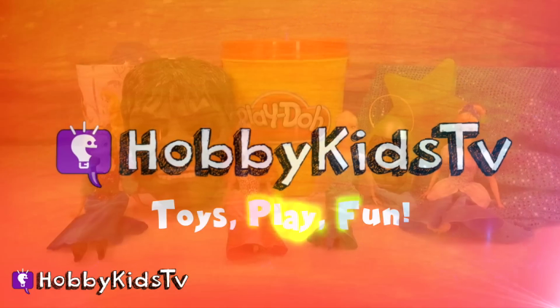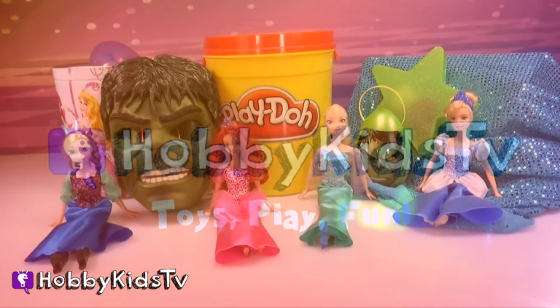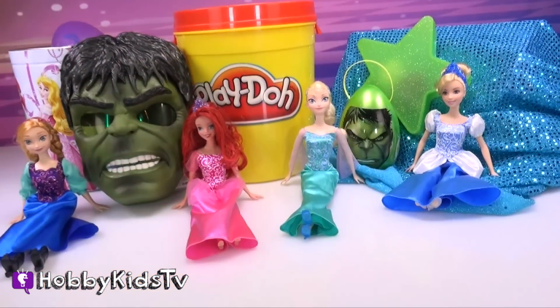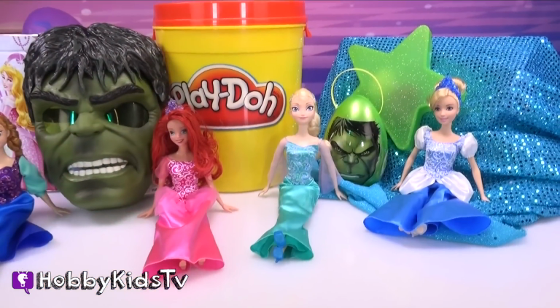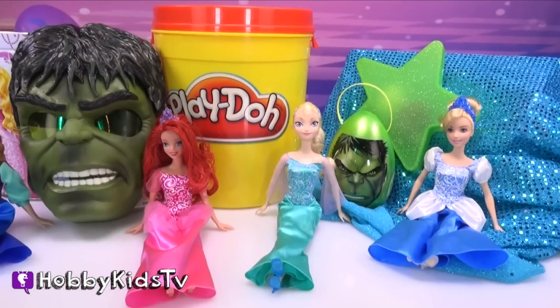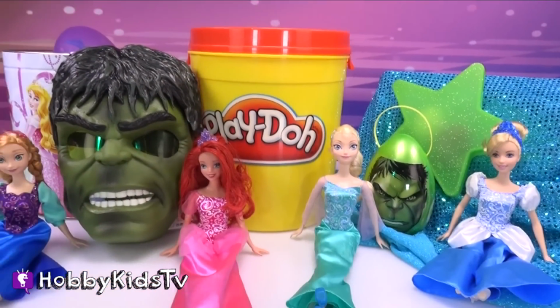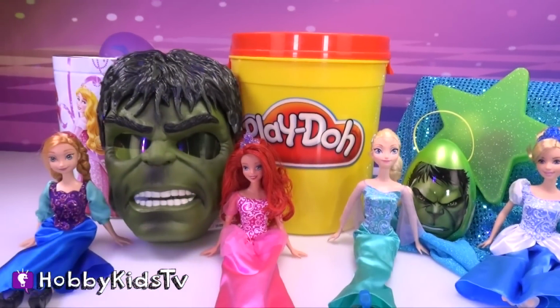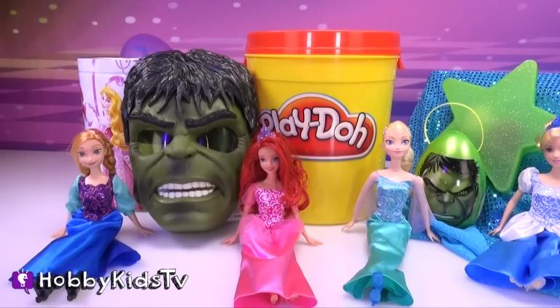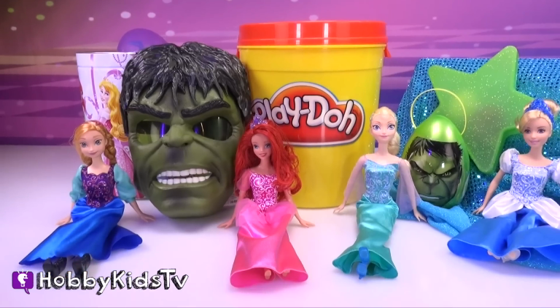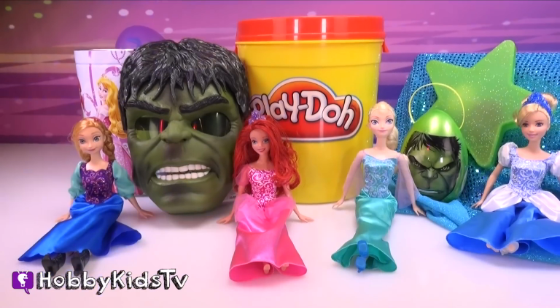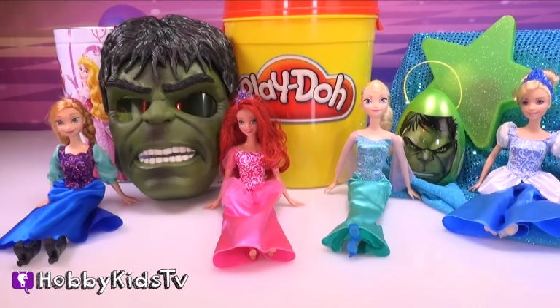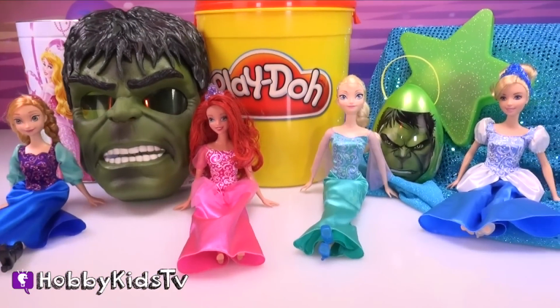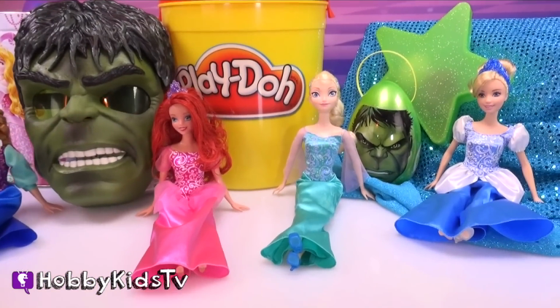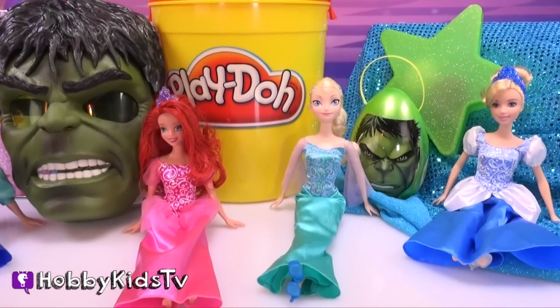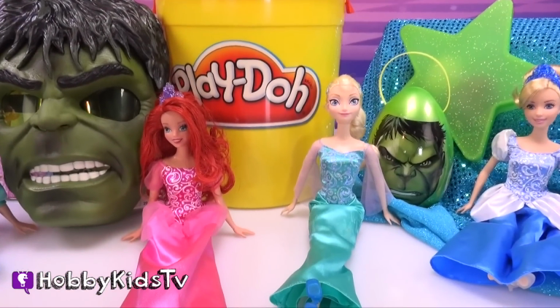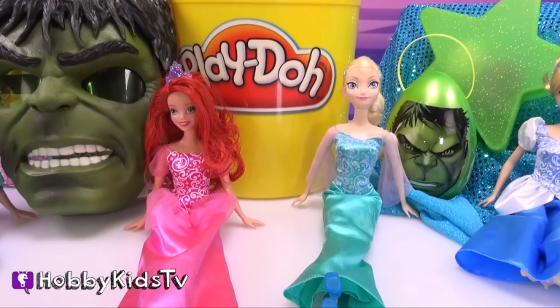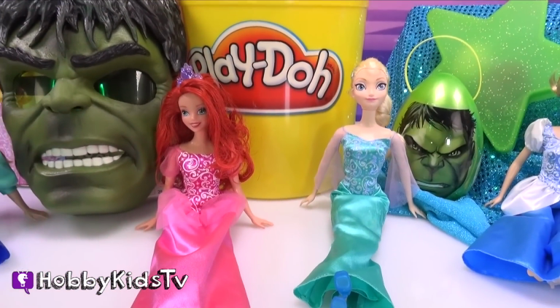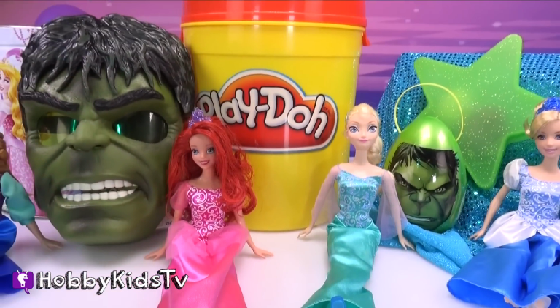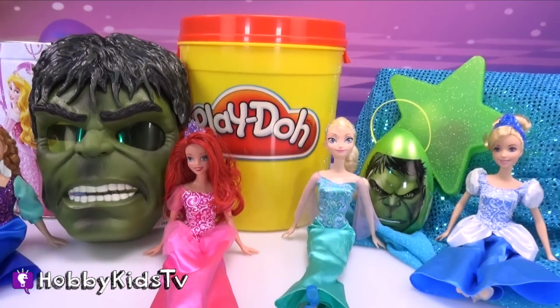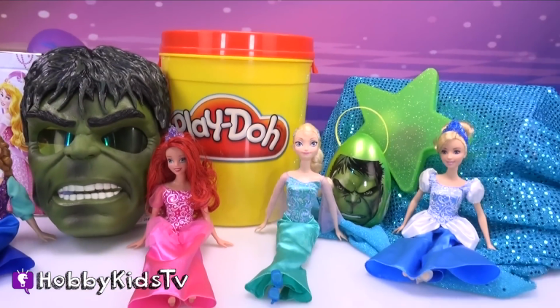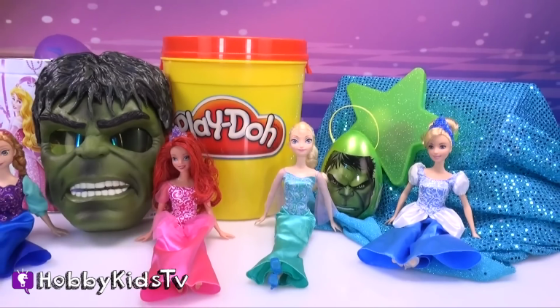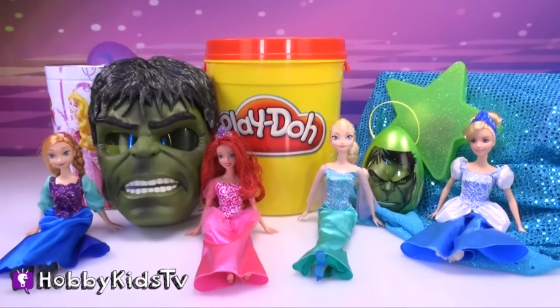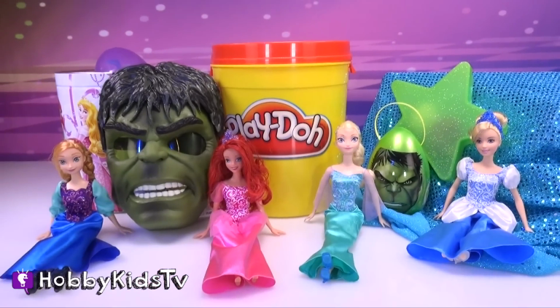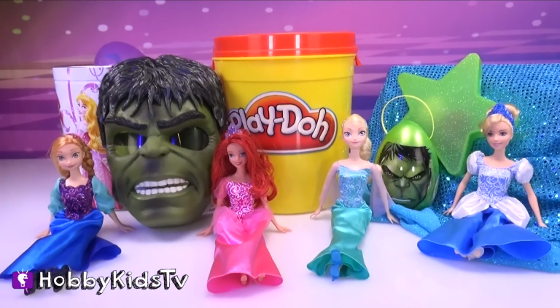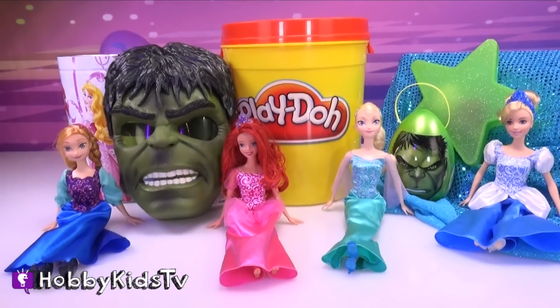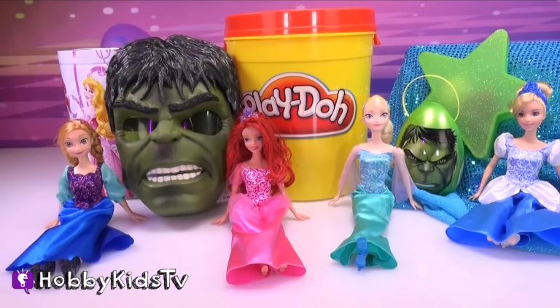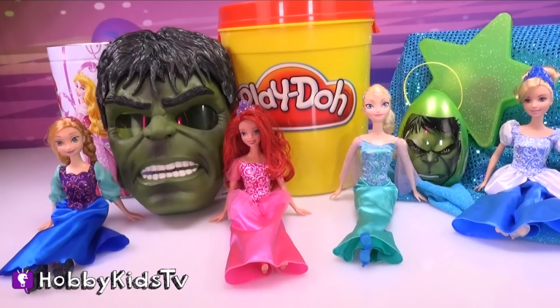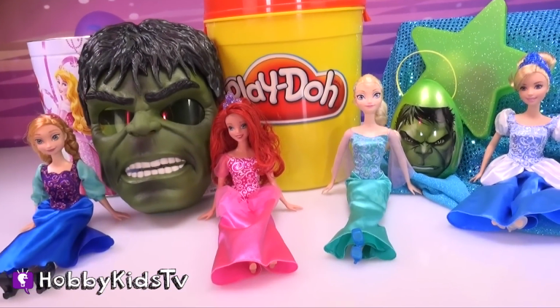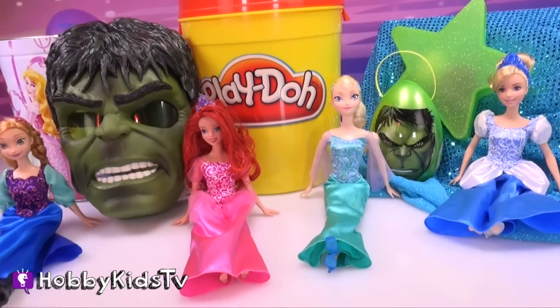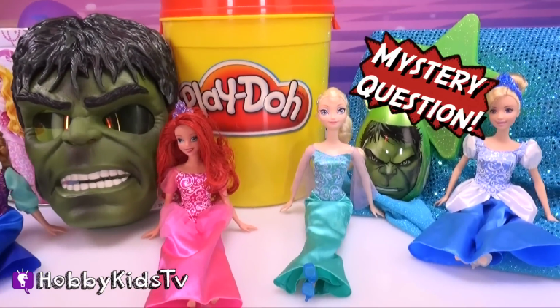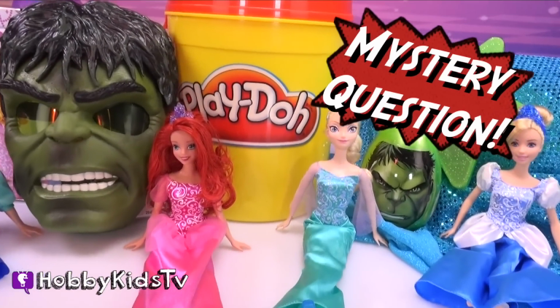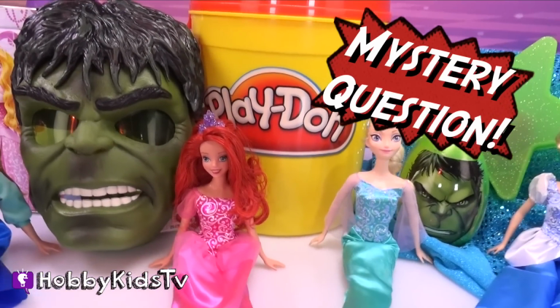Today on Hobby Kids TV, we have boy surprise toys, we have girl surprise toys, we have a surprise word mashup, and watch to the very end when we have a mystery question.